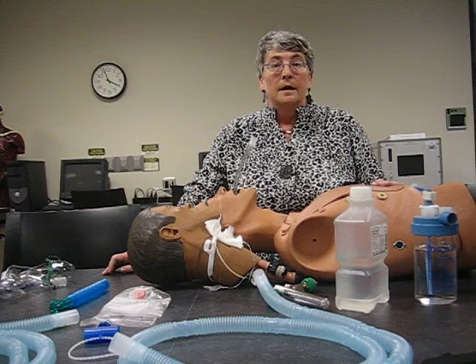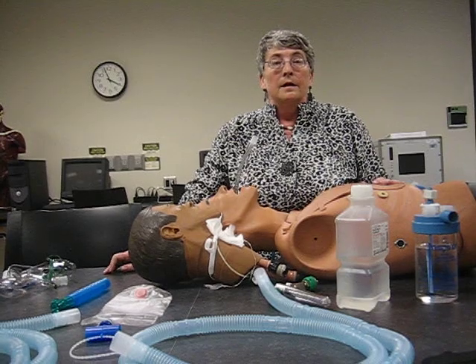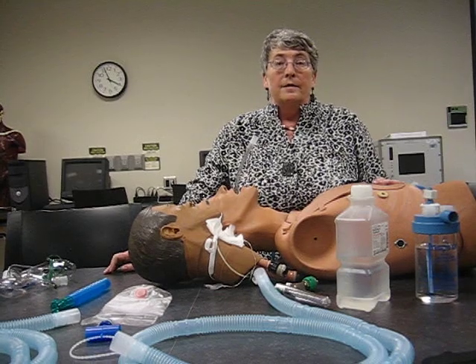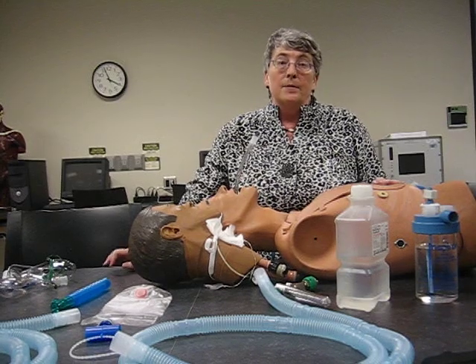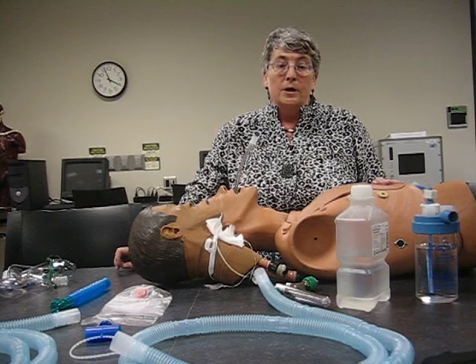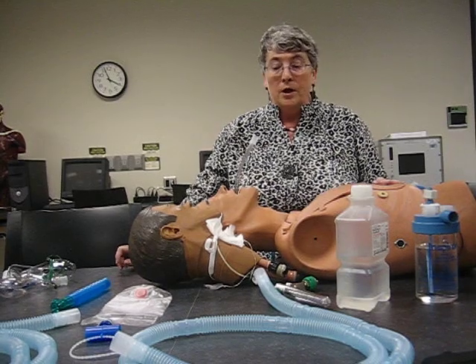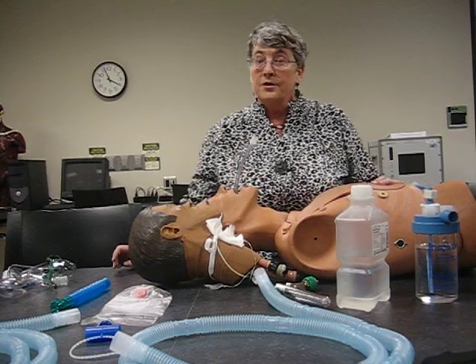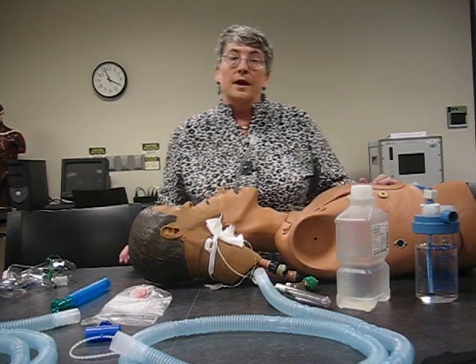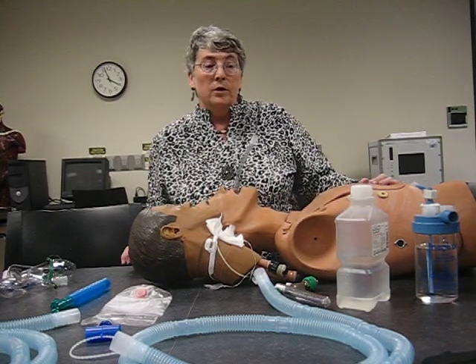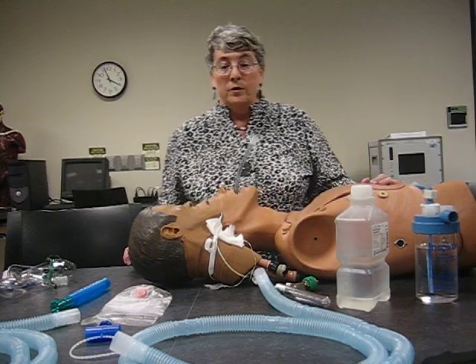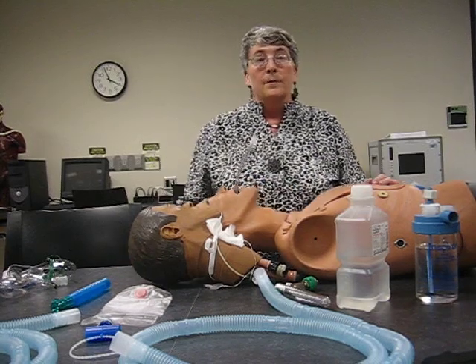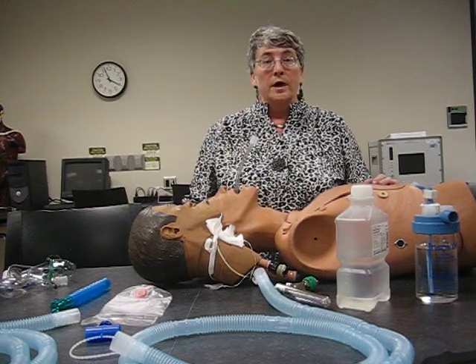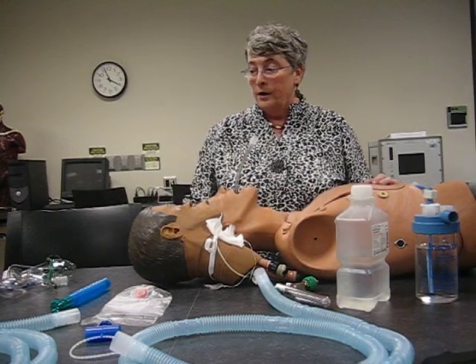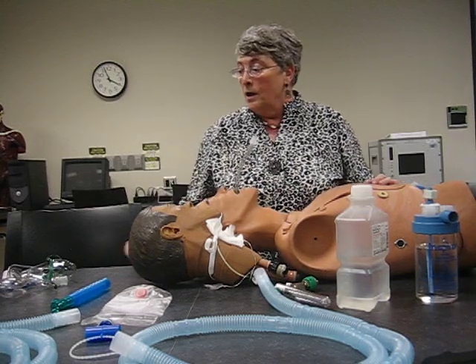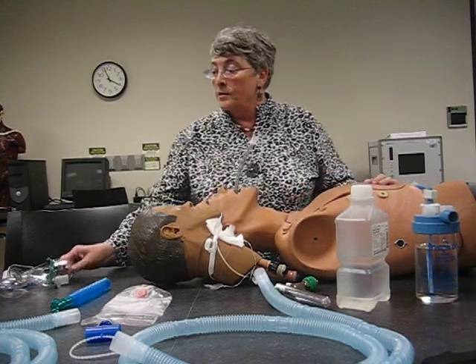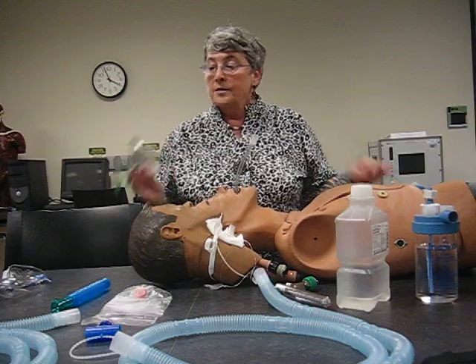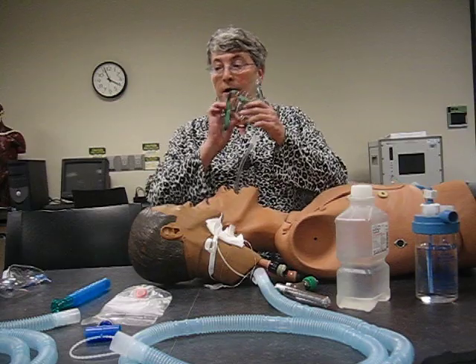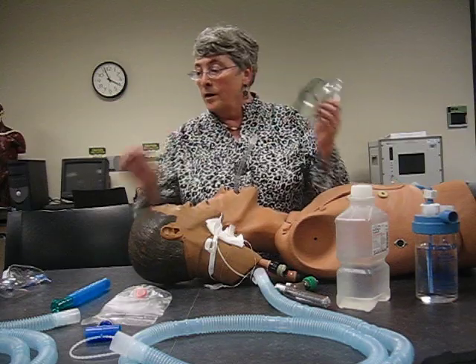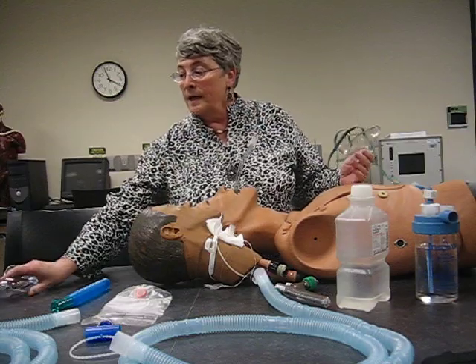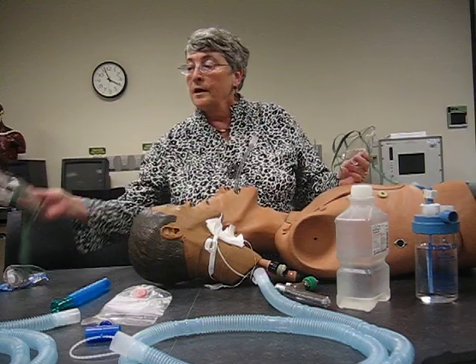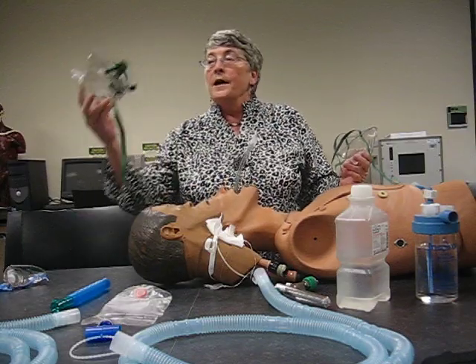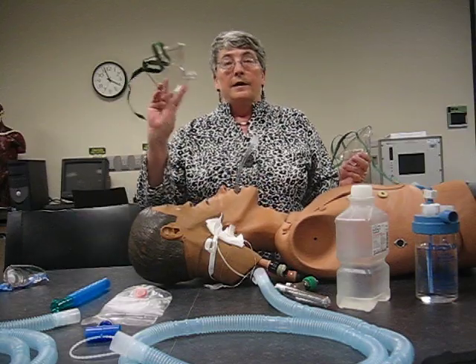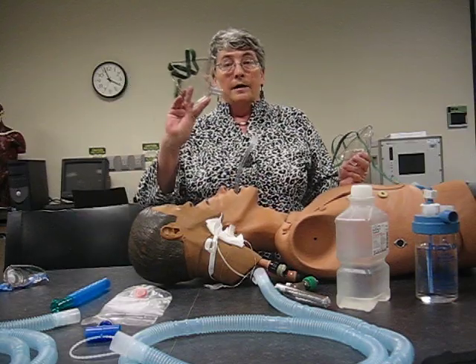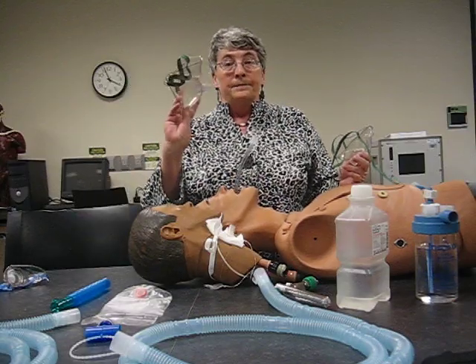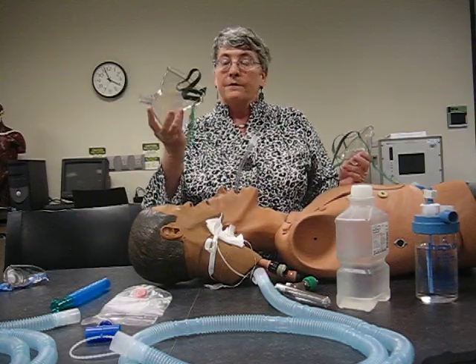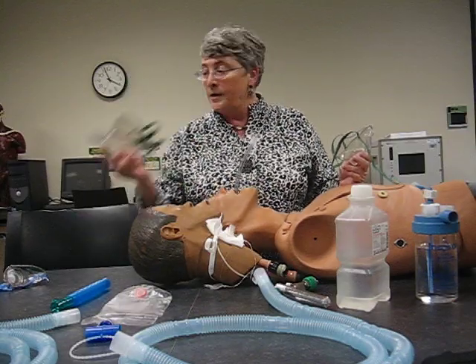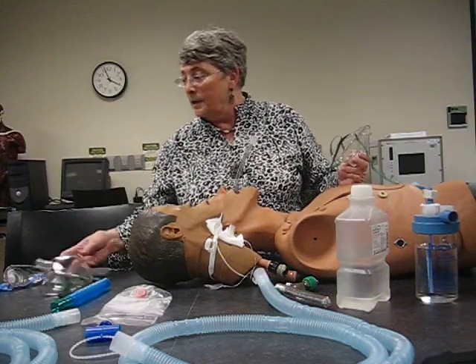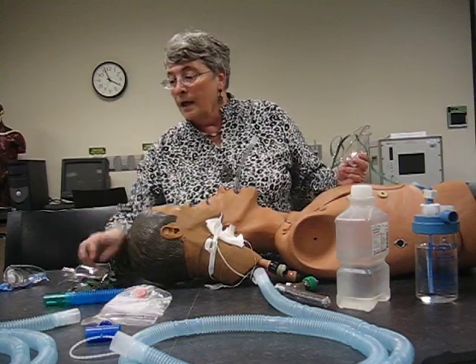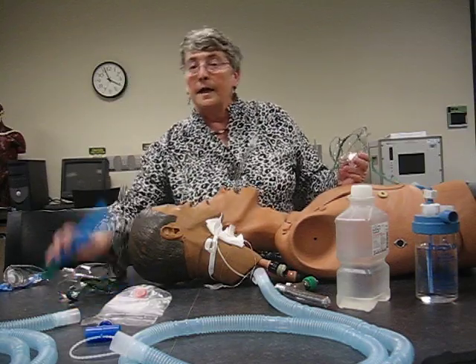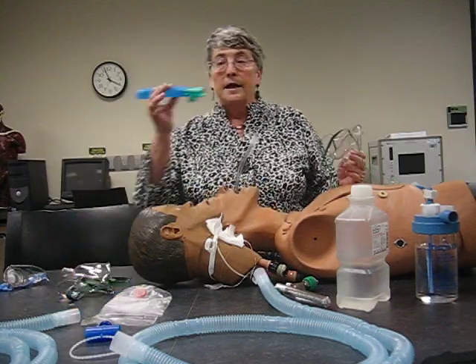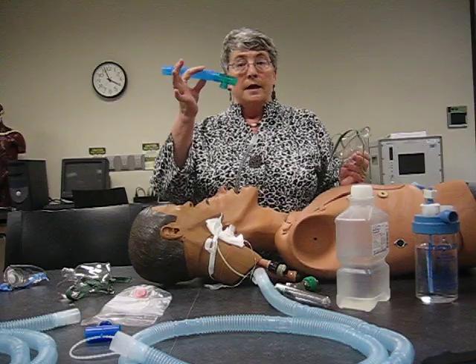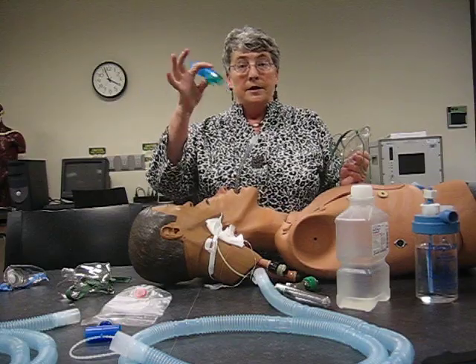Hi, I'm Kelly Busby with Kingwood College, and today we're going to set up a trach collar. We're also going to set up an aerosol mask, a face tent, and an ET tube T-piece.